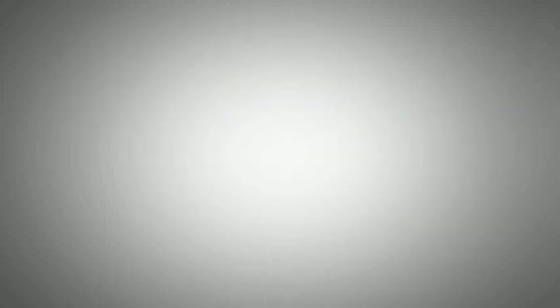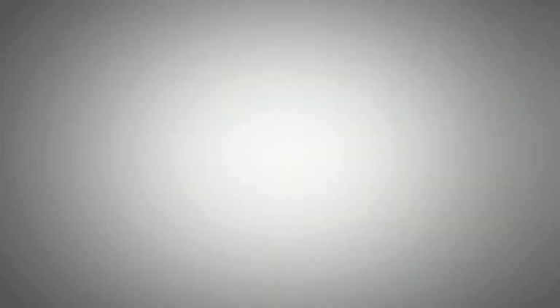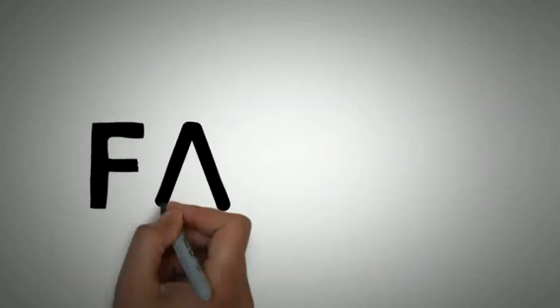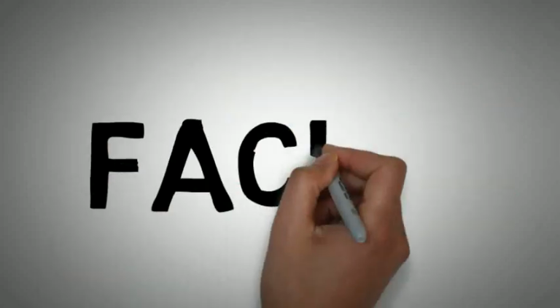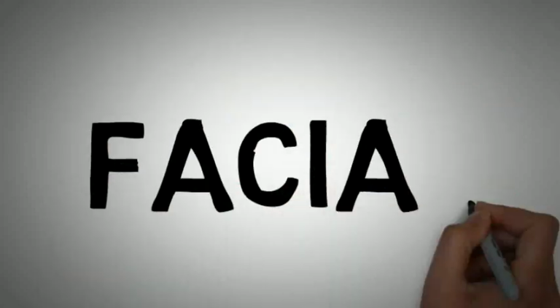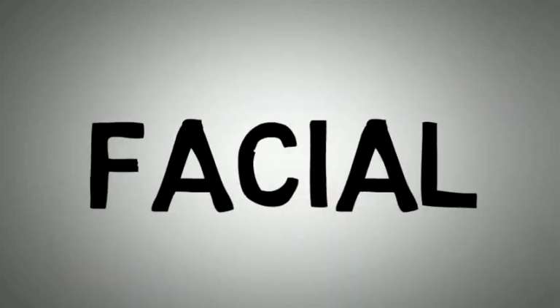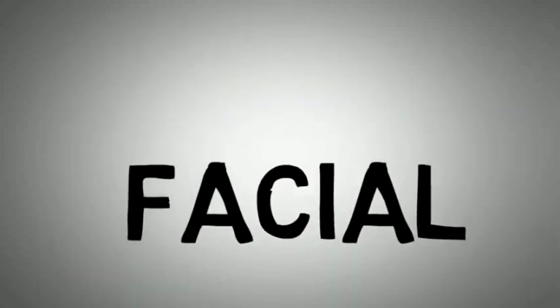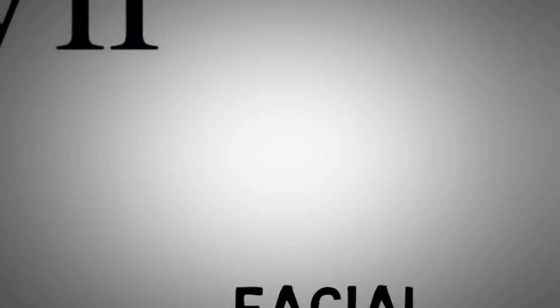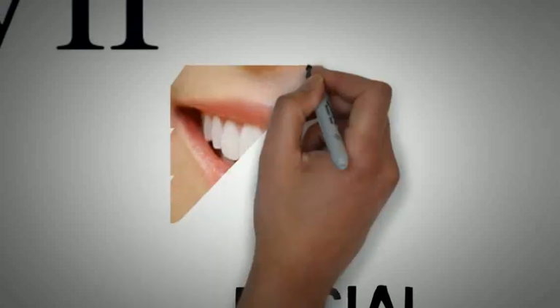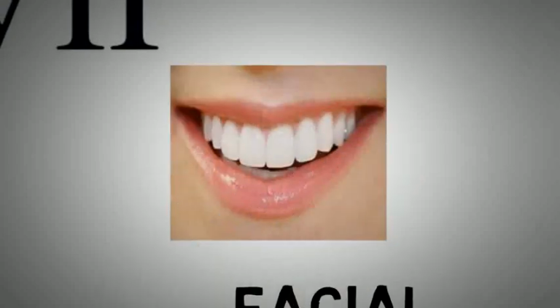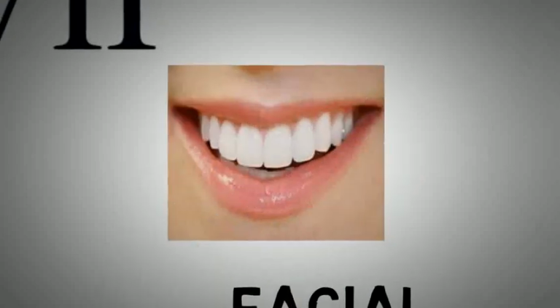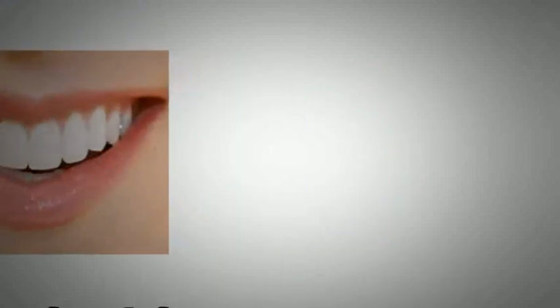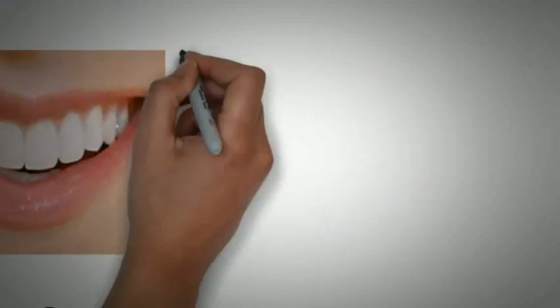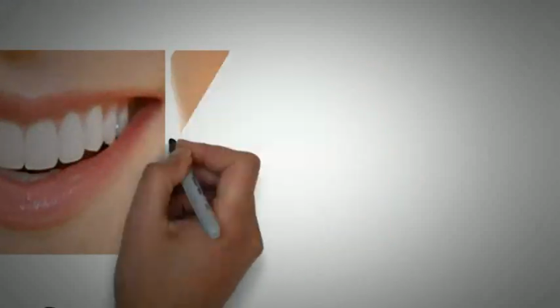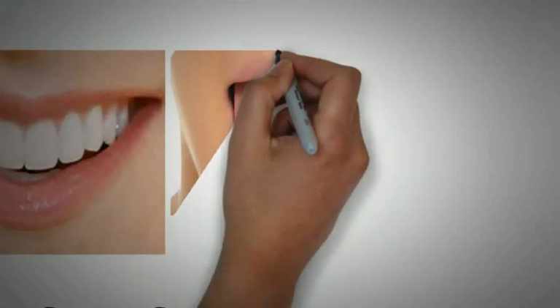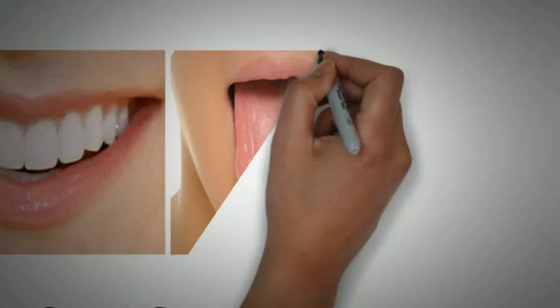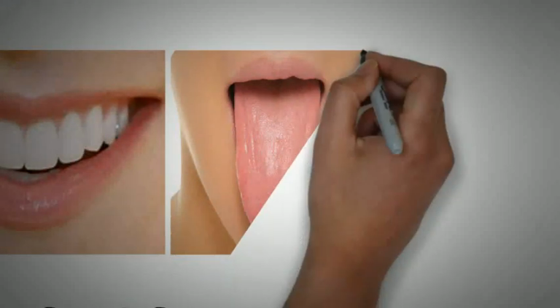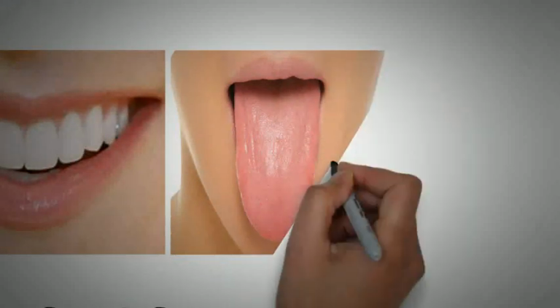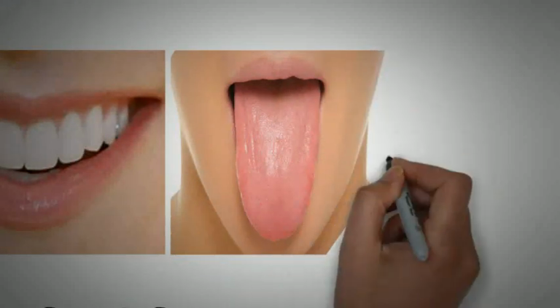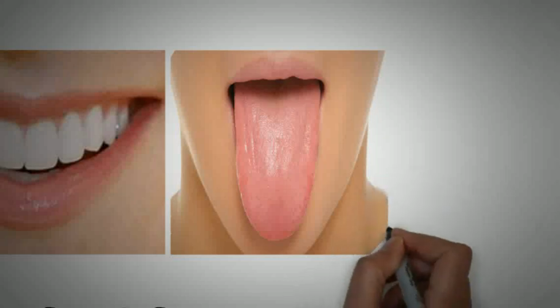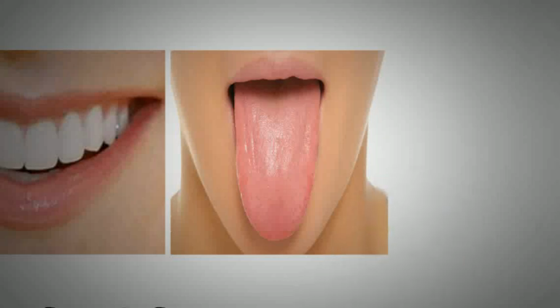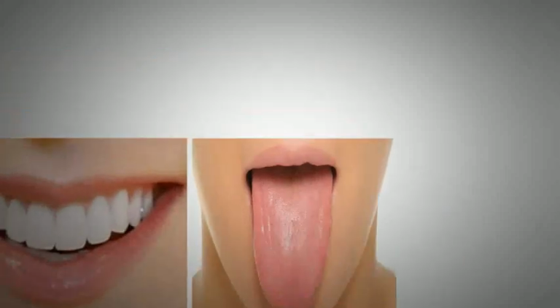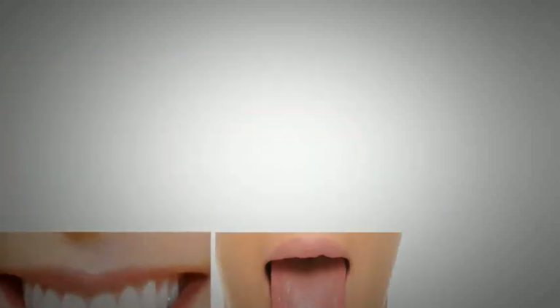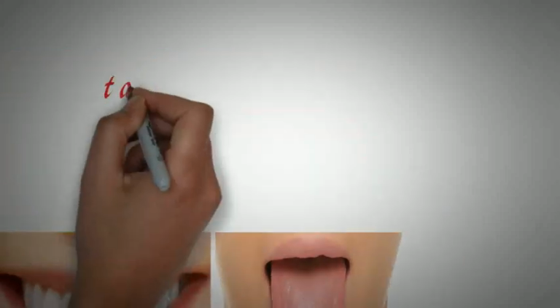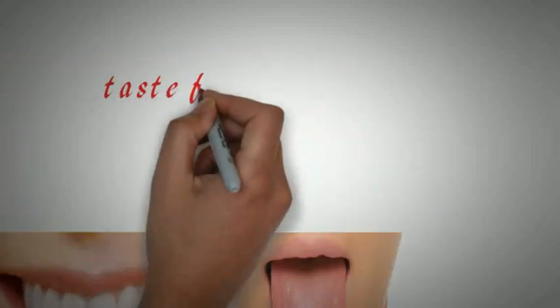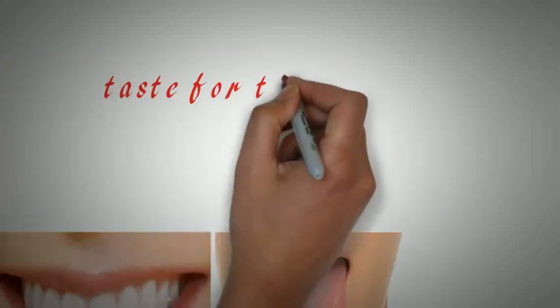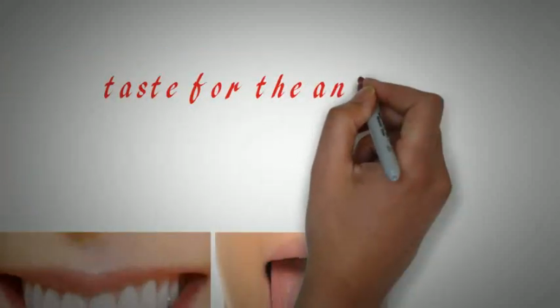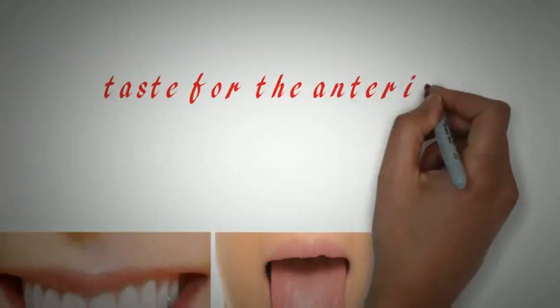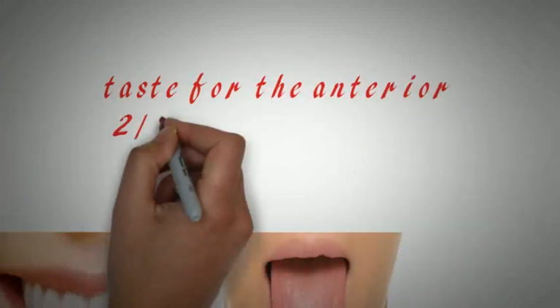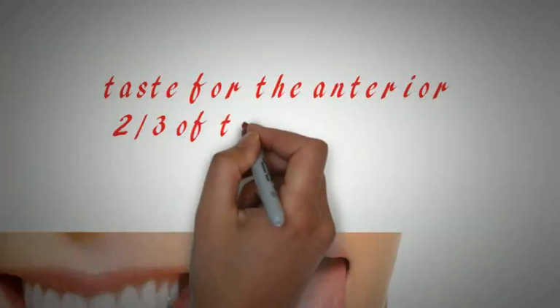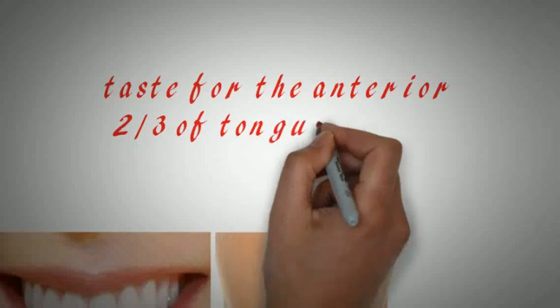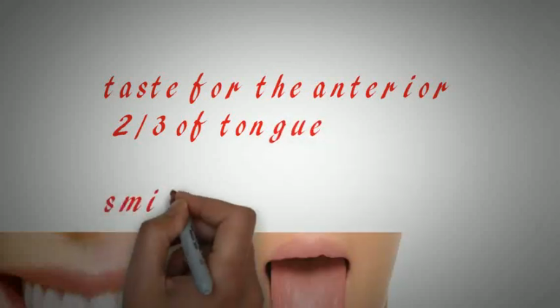The seventh cranial nerve is the facial nerve. It is a mixed type of cranial nerve which controls our smile and other facial expressions. Along with that, the anterior portion of the taste buds is controlled by this nerve.